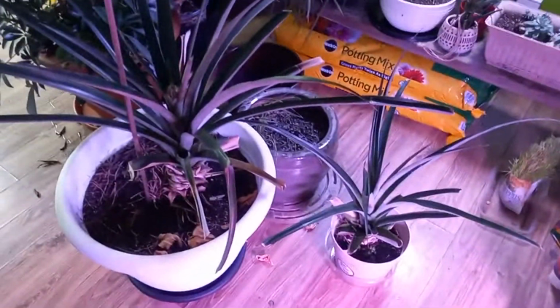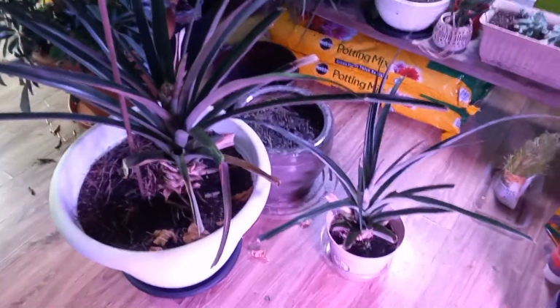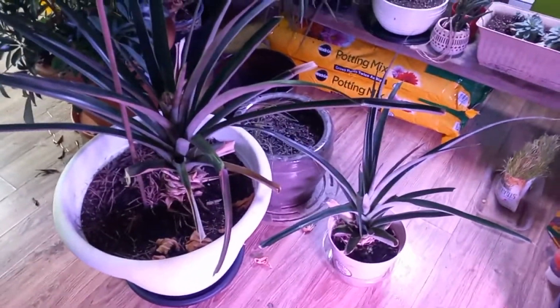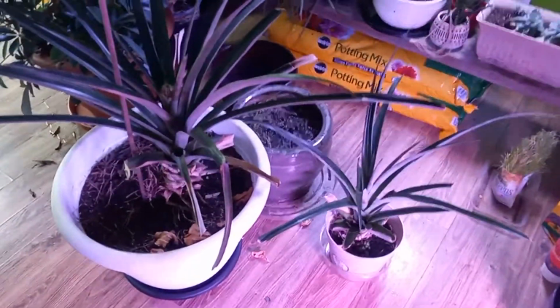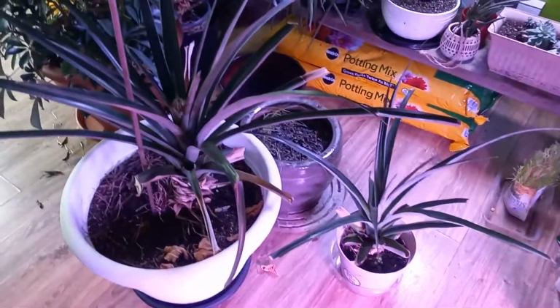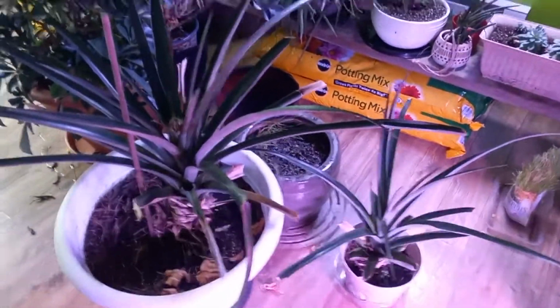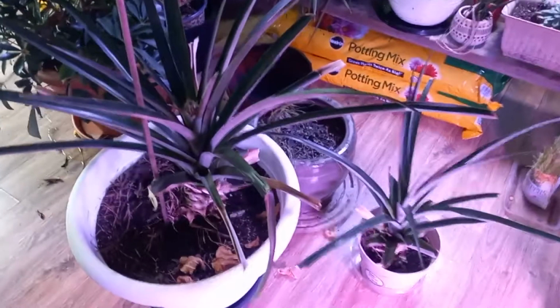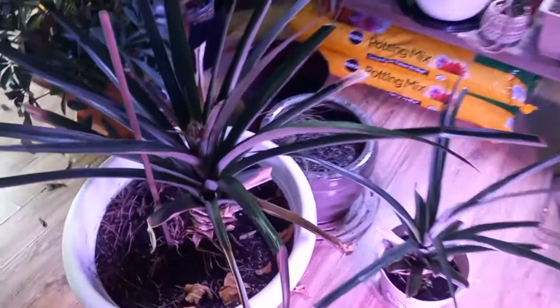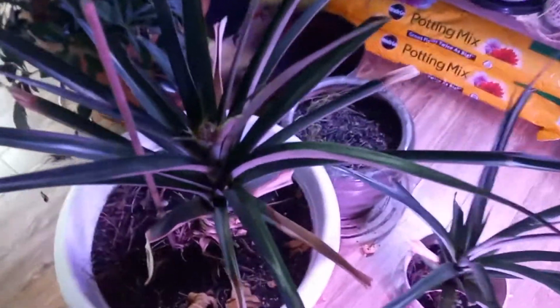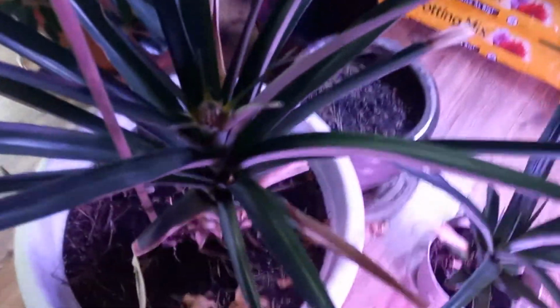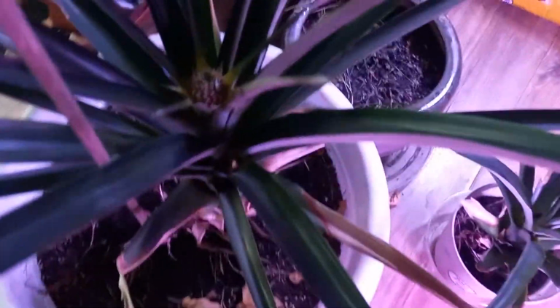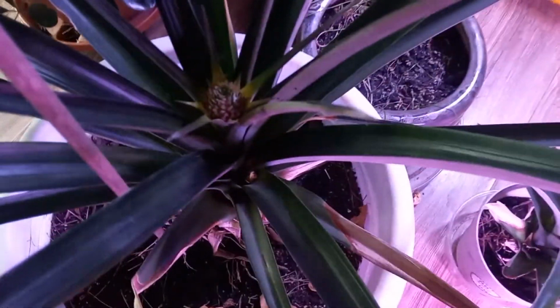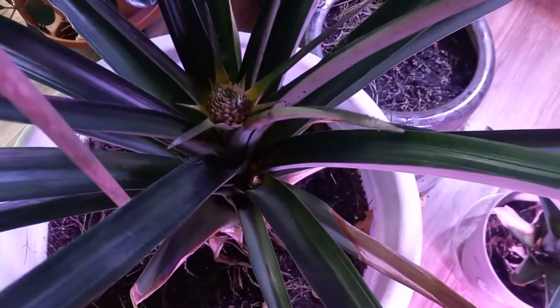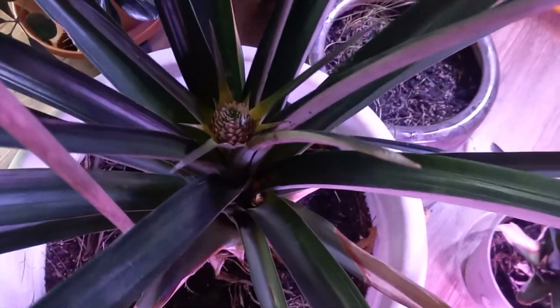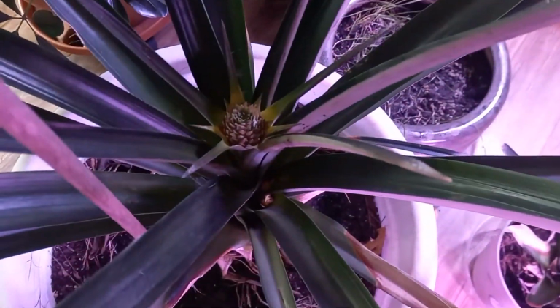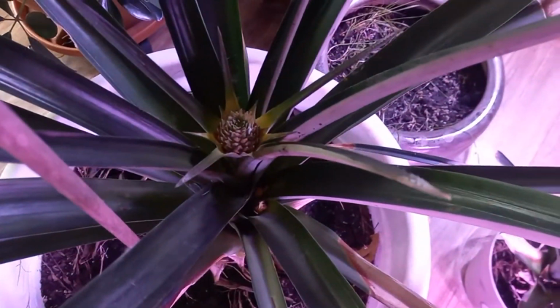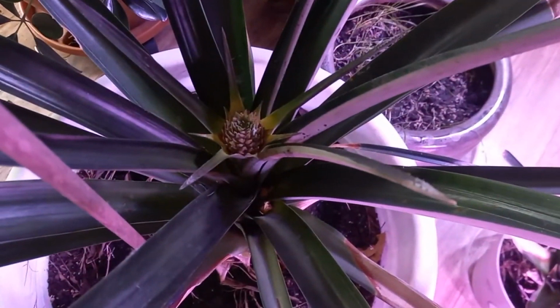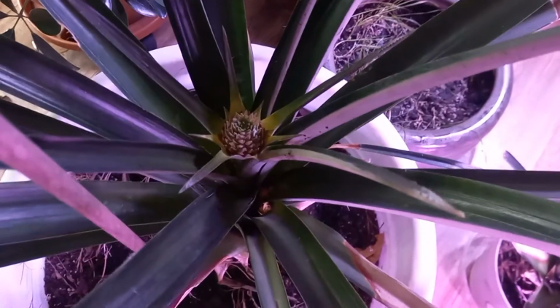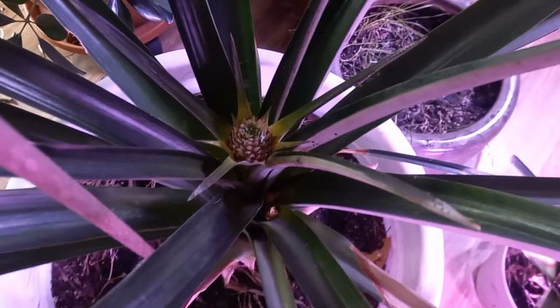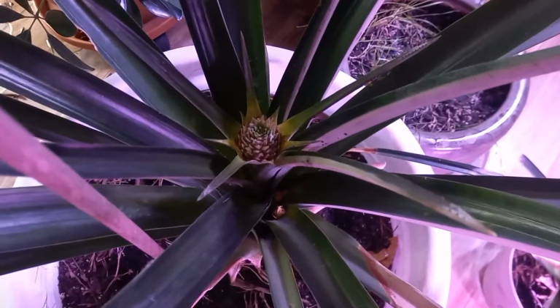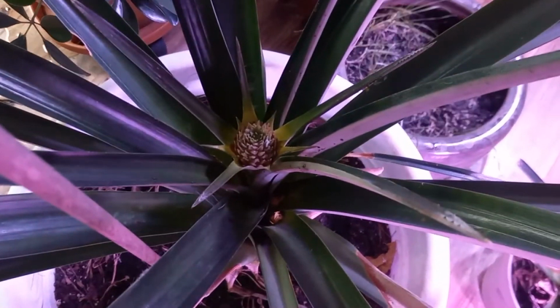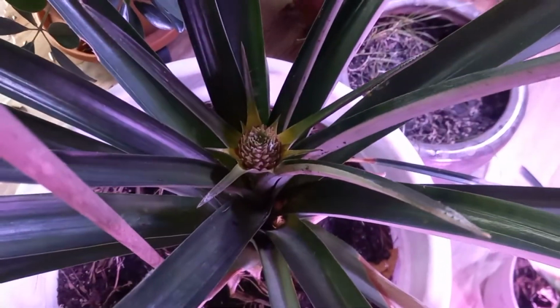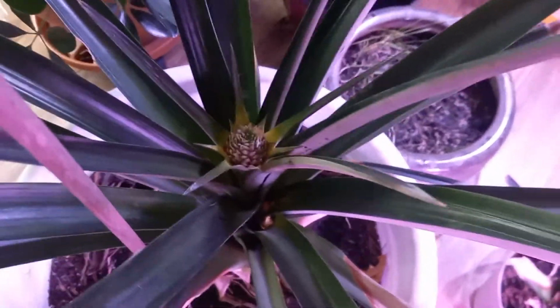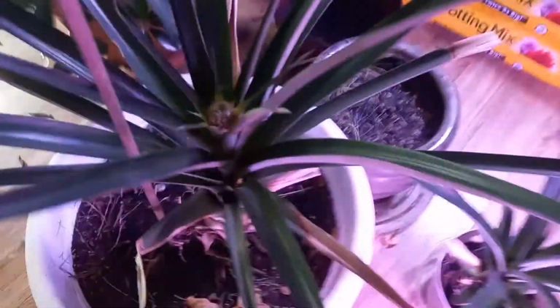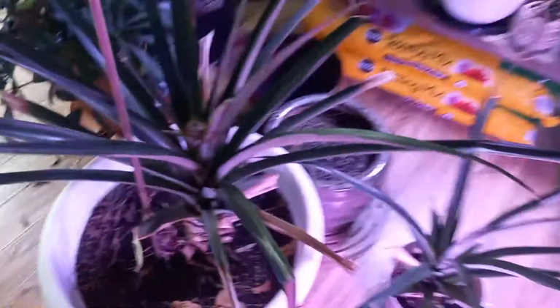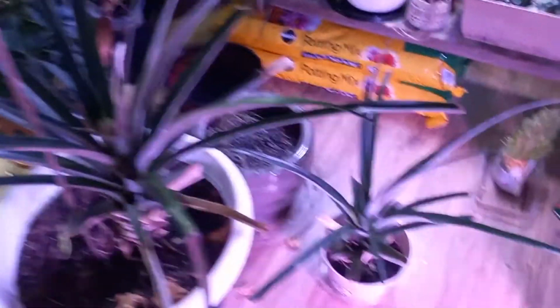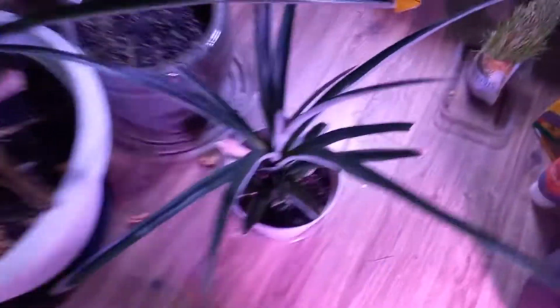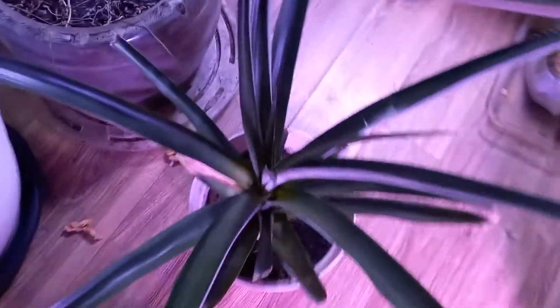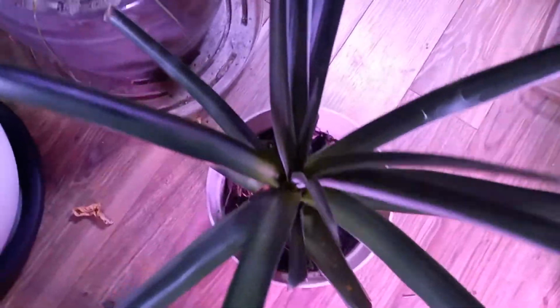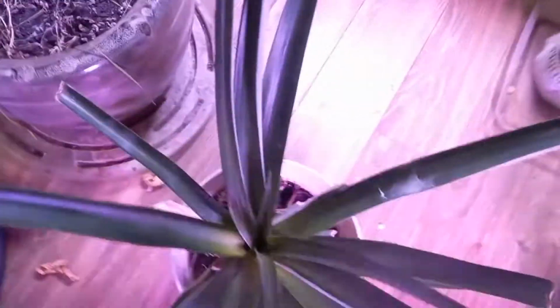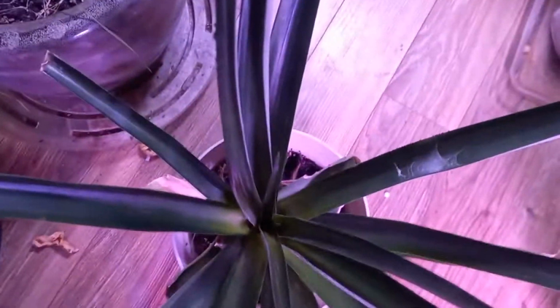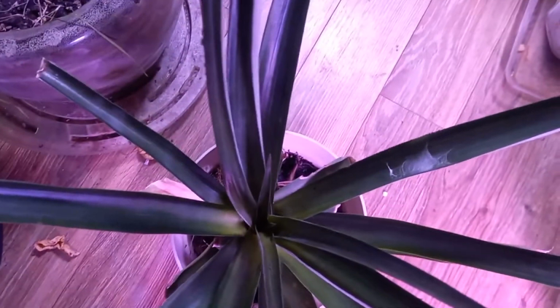I was looking at my pineapple plants the other day and it looks like on the big one we've got a little pineapple coming in. Here's what it would look like if it didn't — inside the crown you can see there's just leaves coming up.